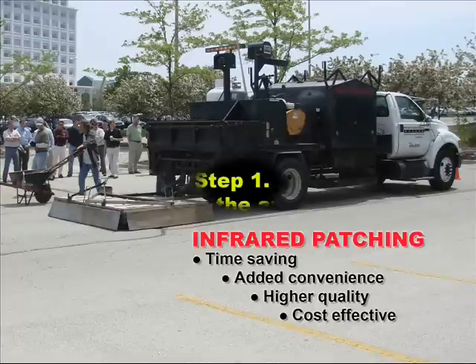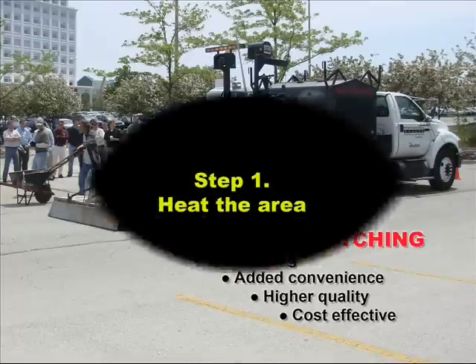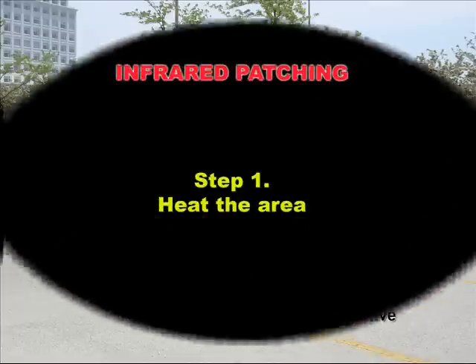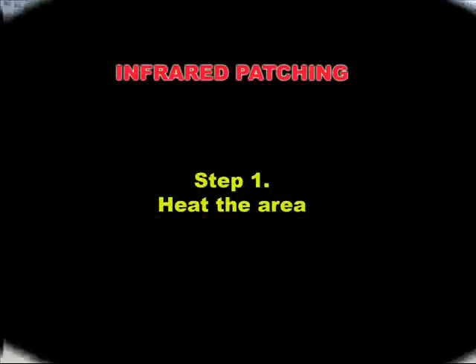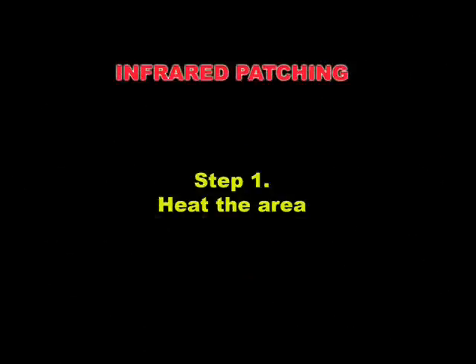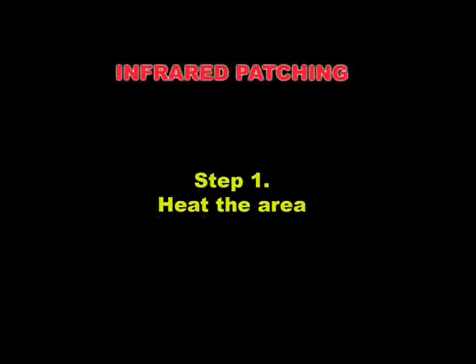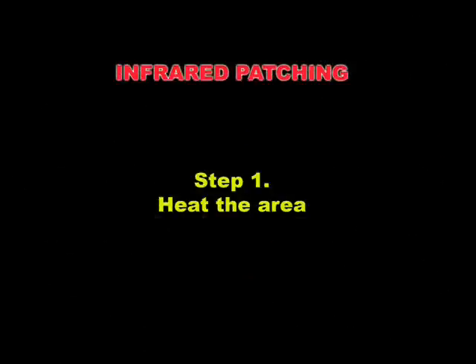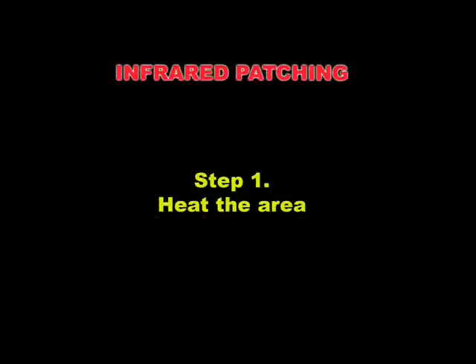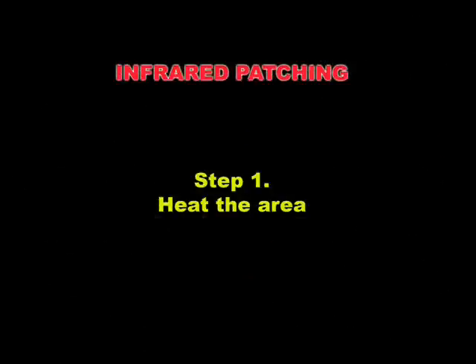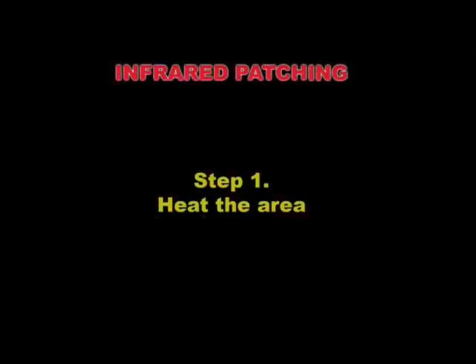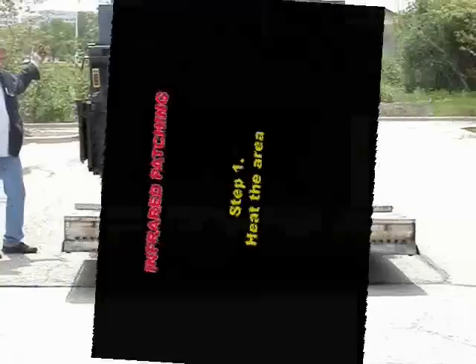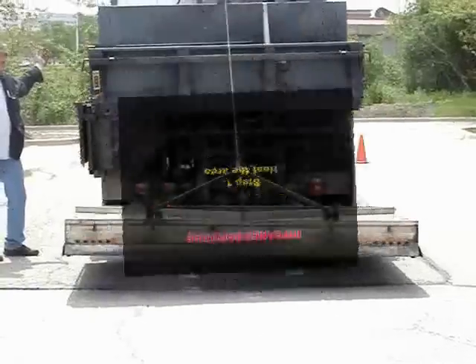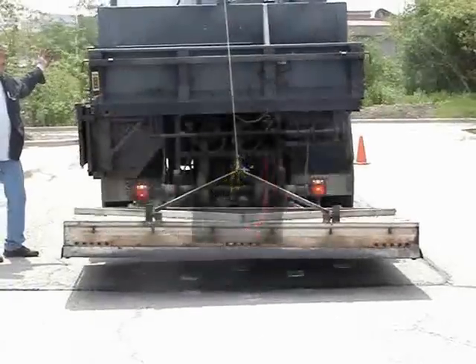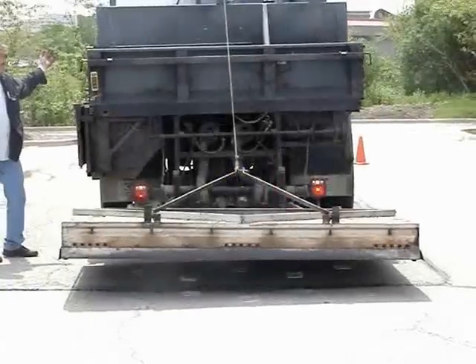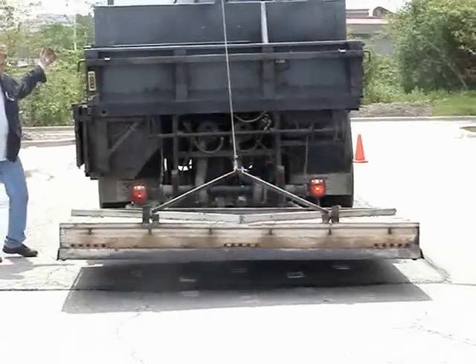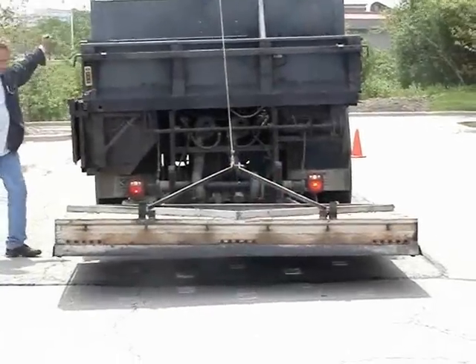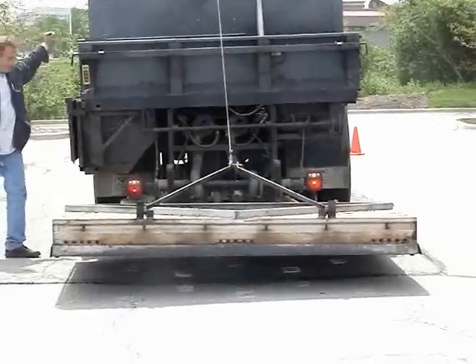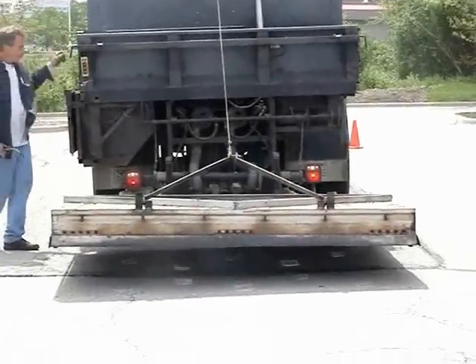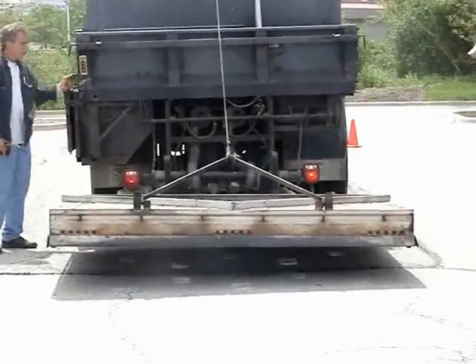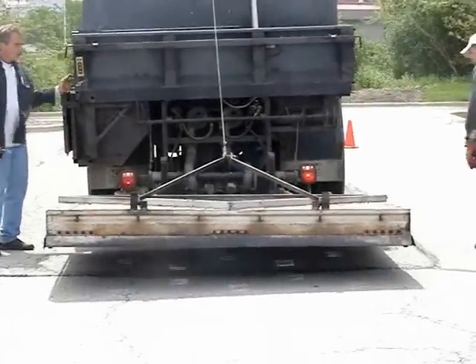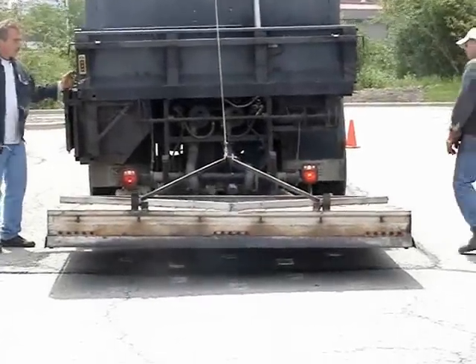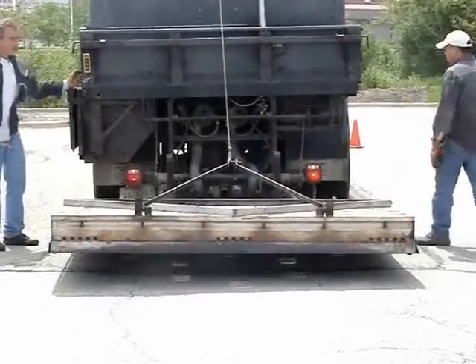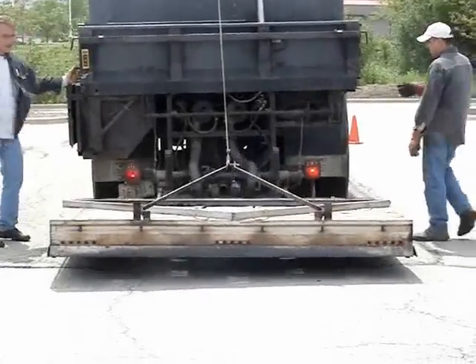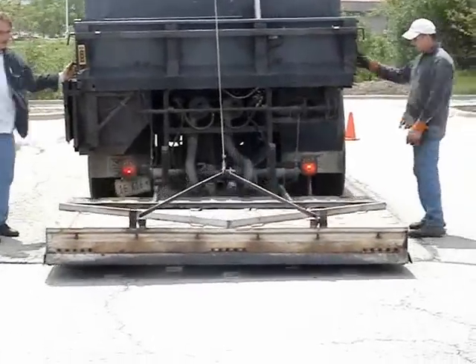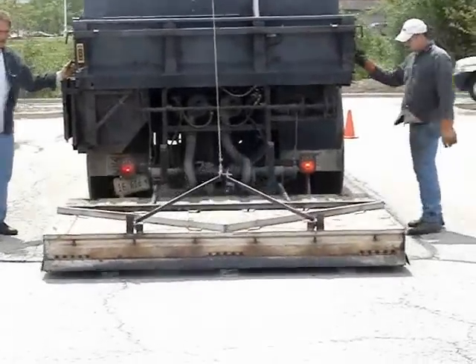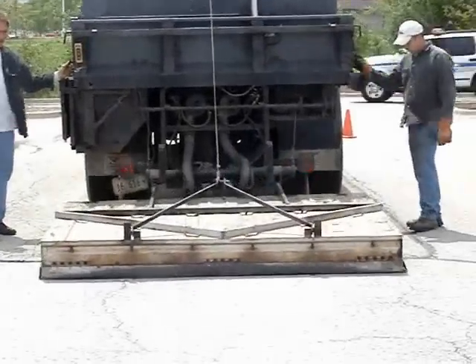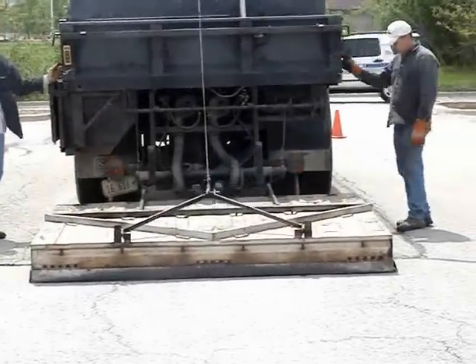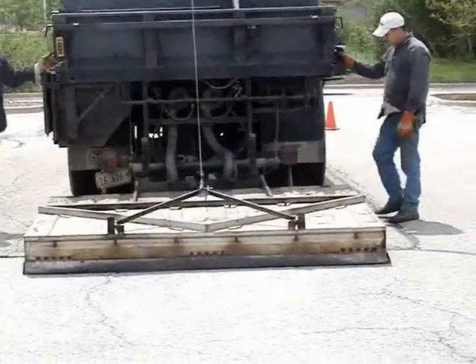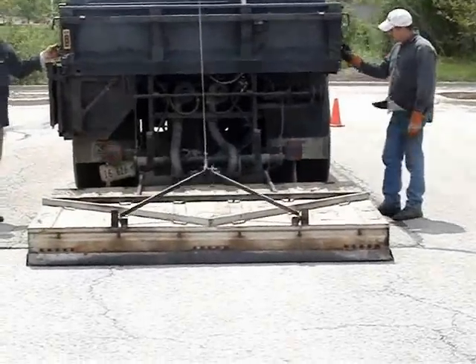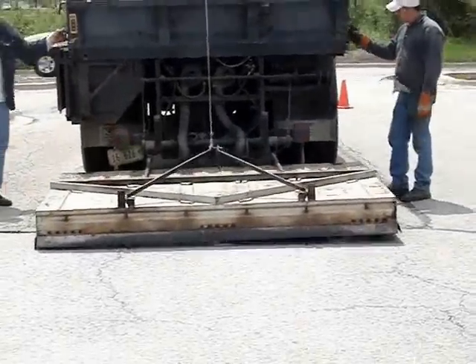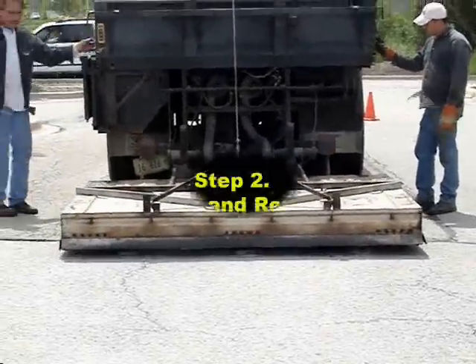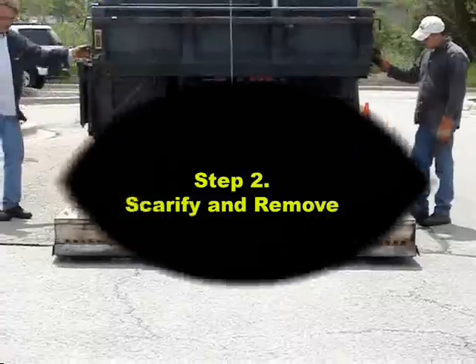Step one: here we see the heating element being lowered onto the area that is going to require patching. The heating of the pavement is the most crucial part of the process.